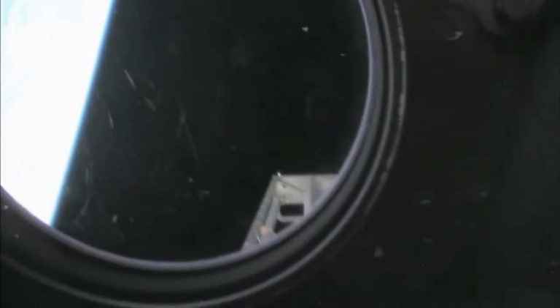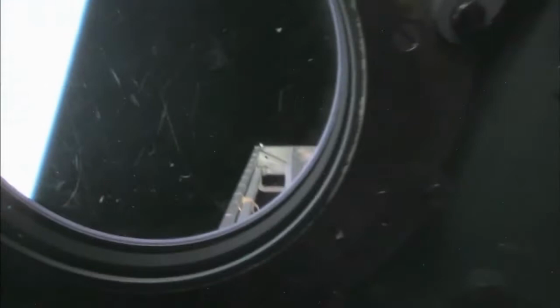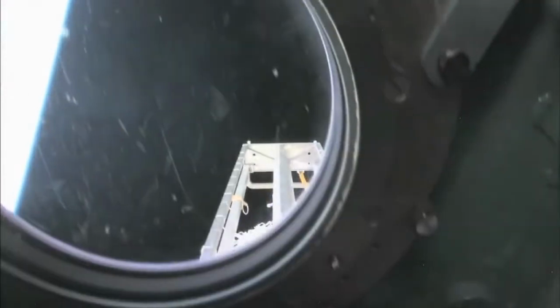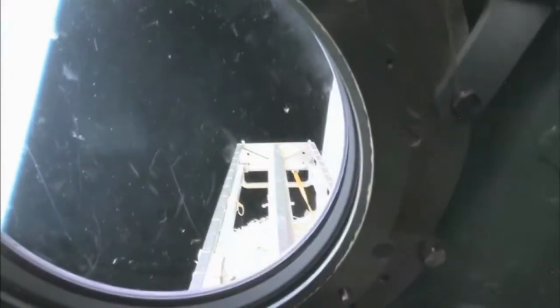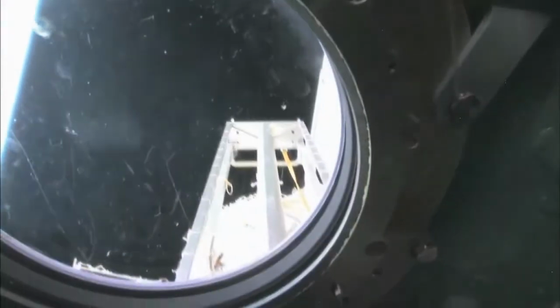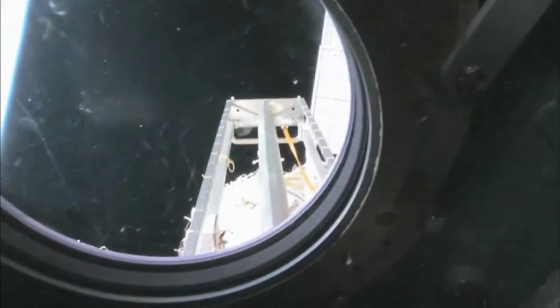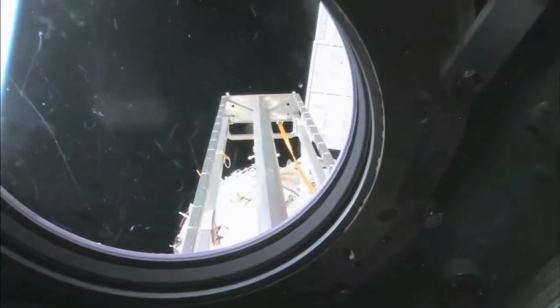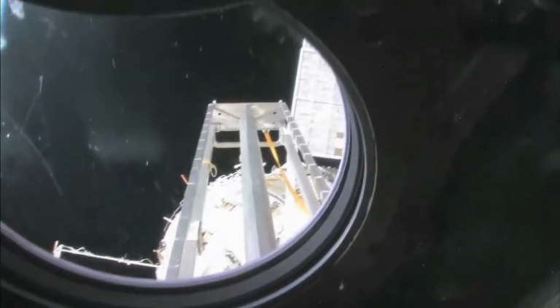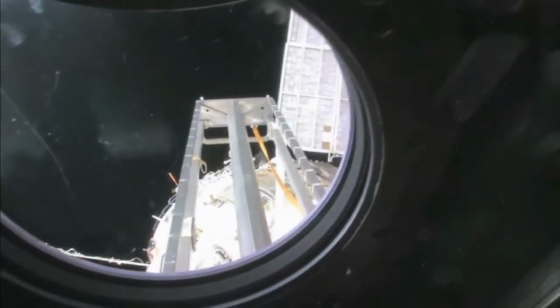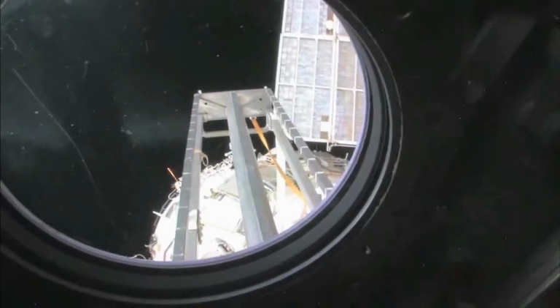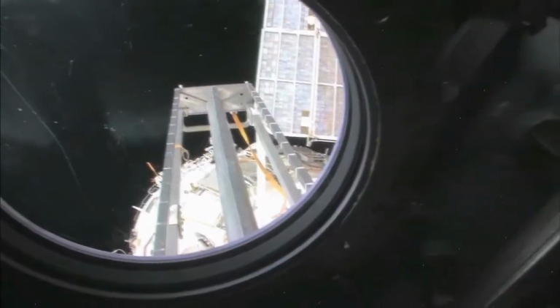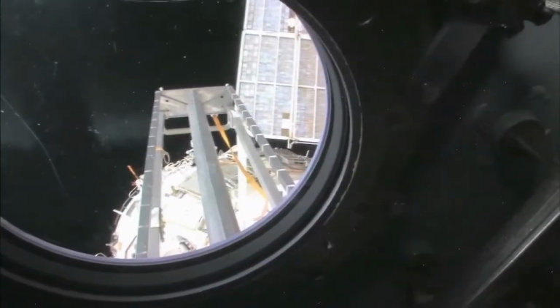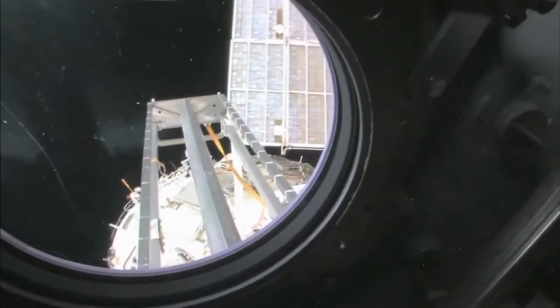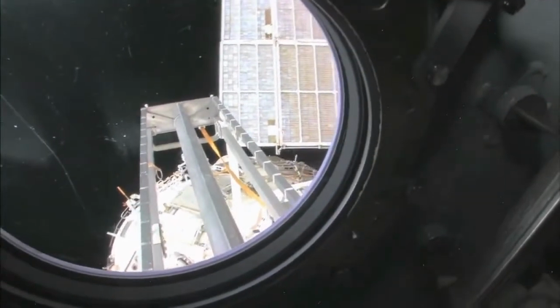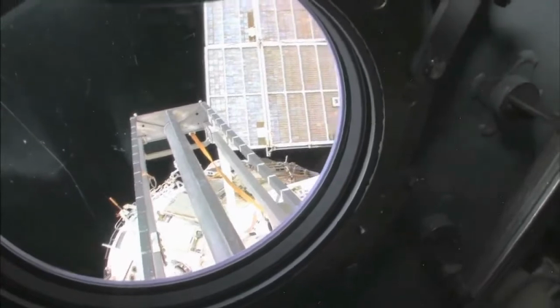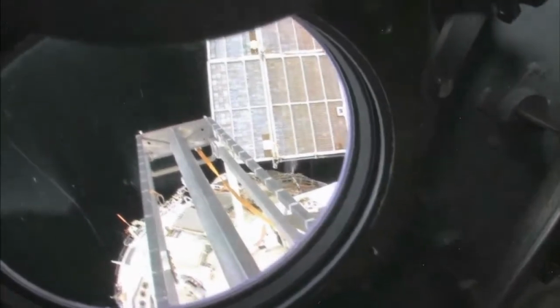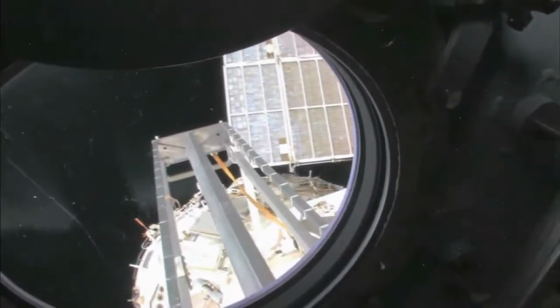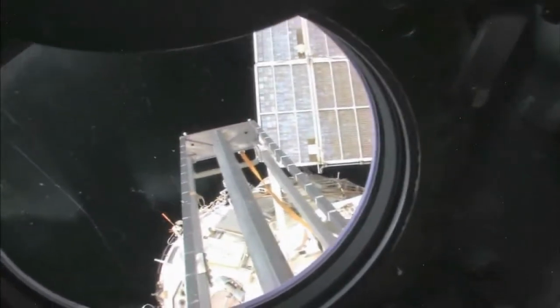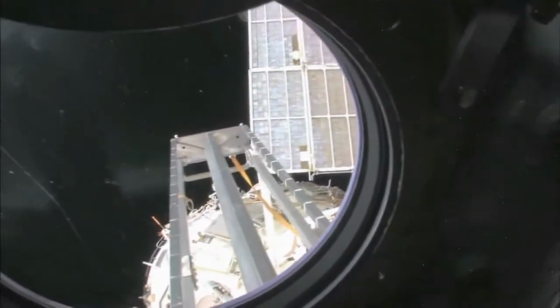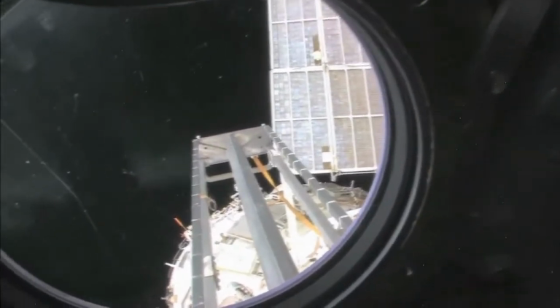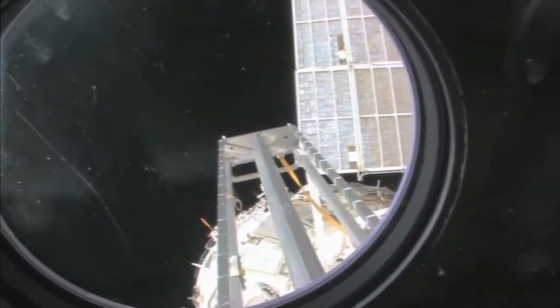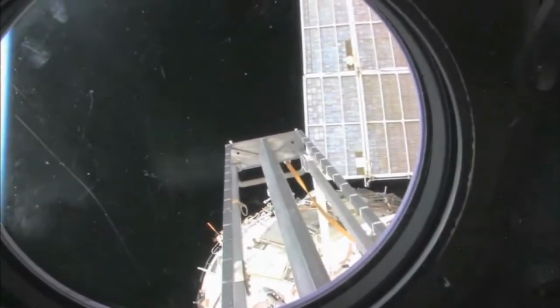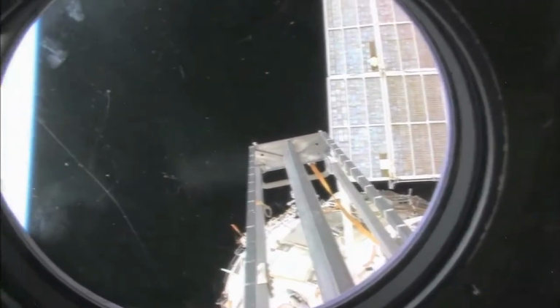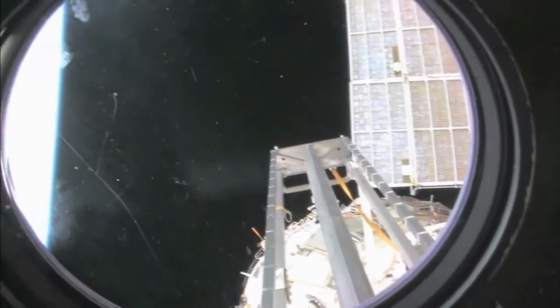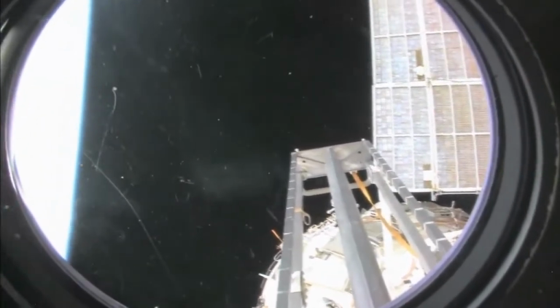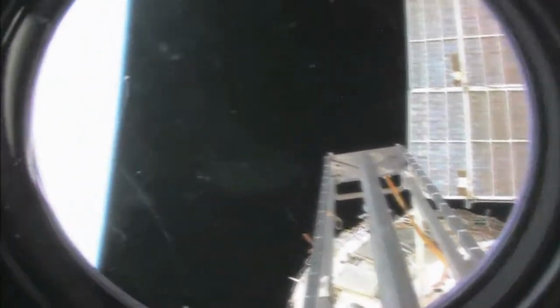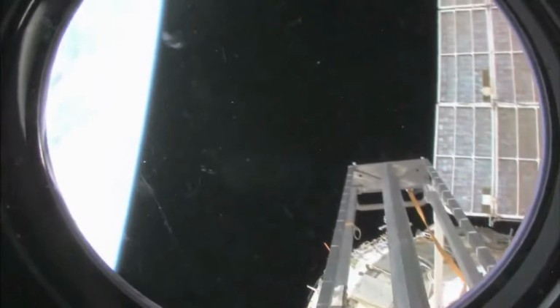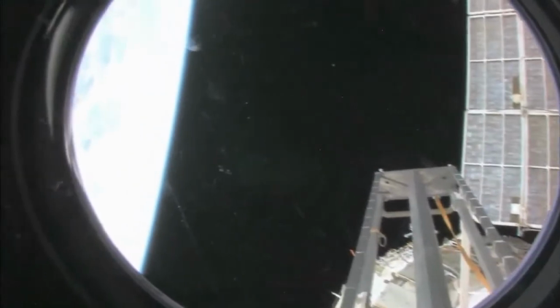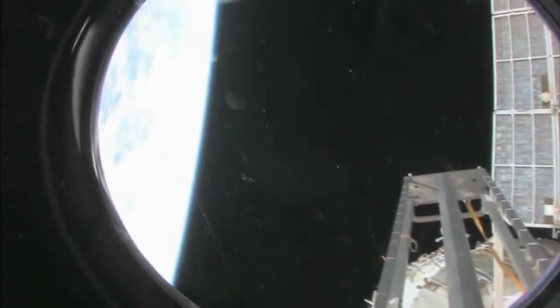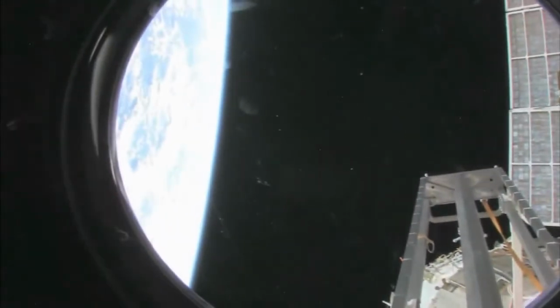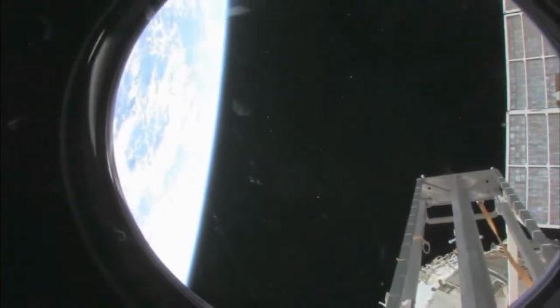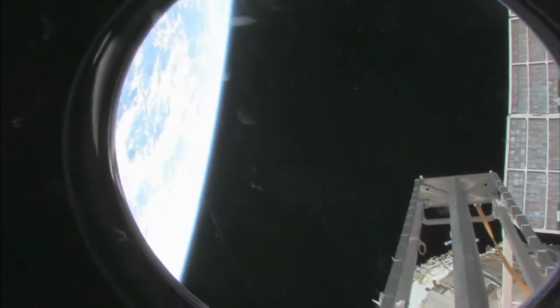This is the hatch that I opened up and went outside for a spacewalk. We're looking aft on the space station. There's a ladder, some solar panels — we're looking at the service module, Zvezda.